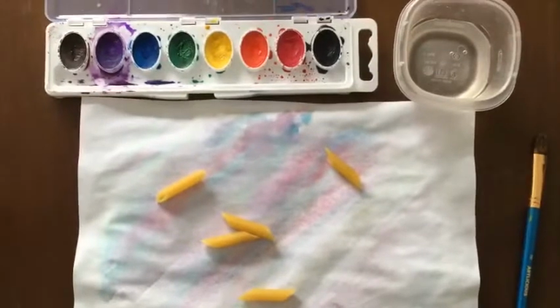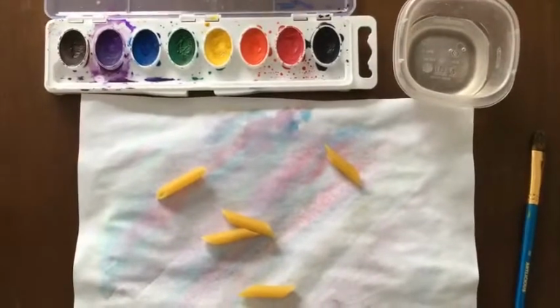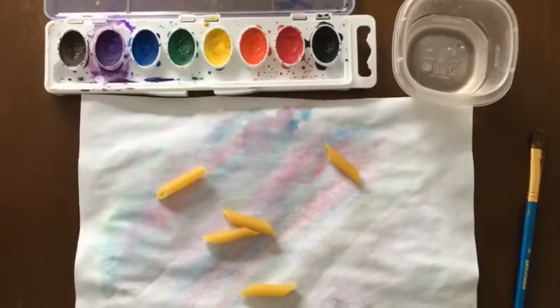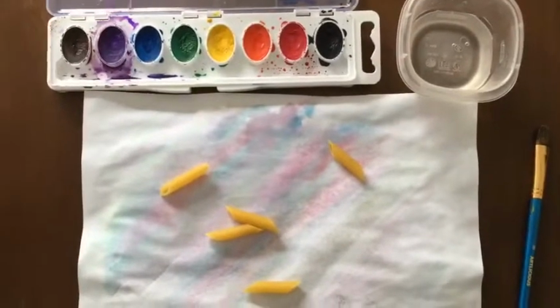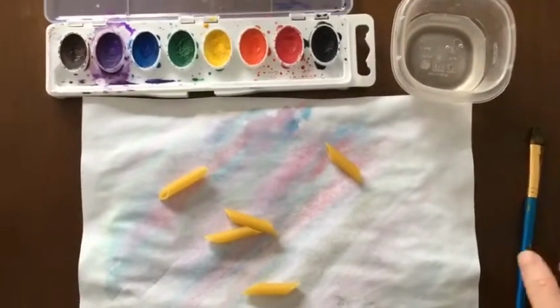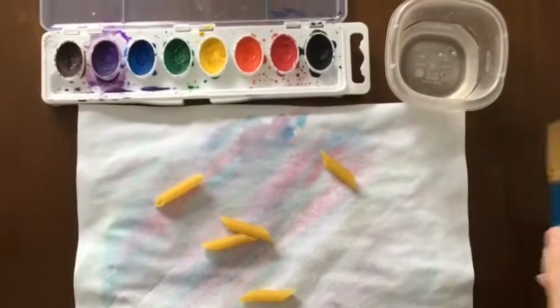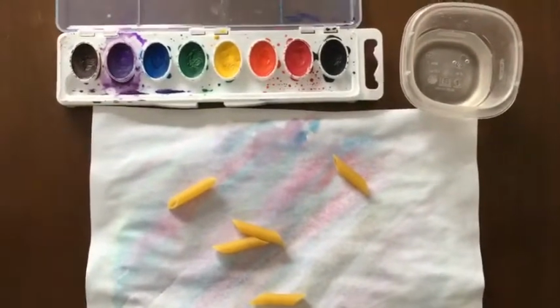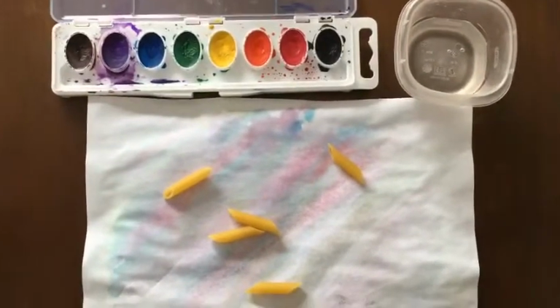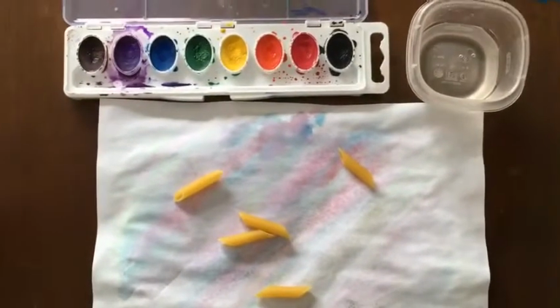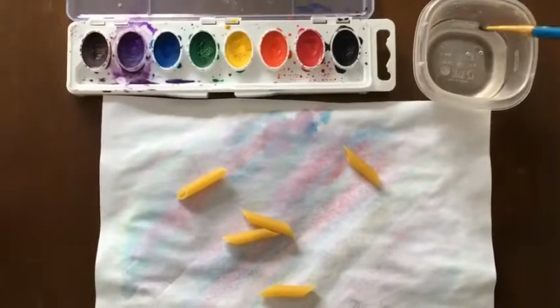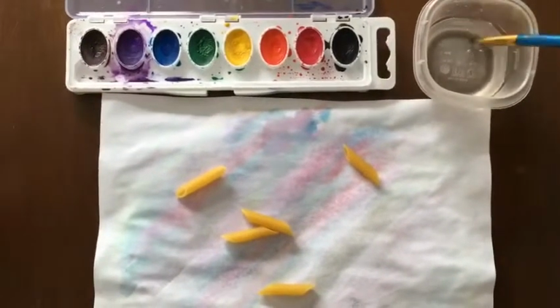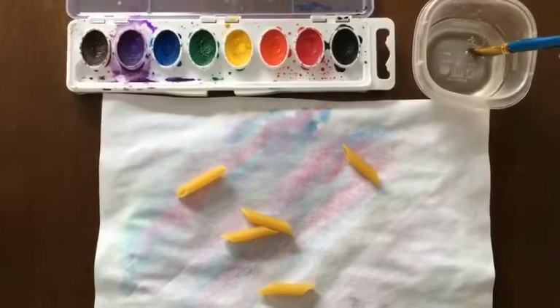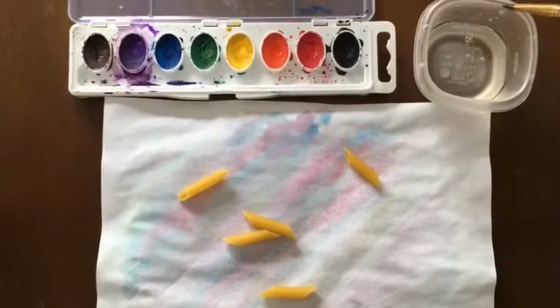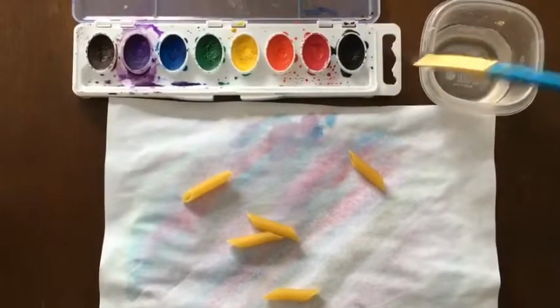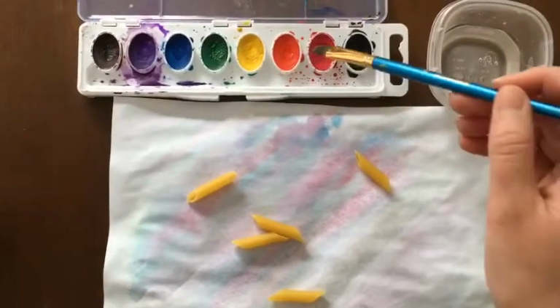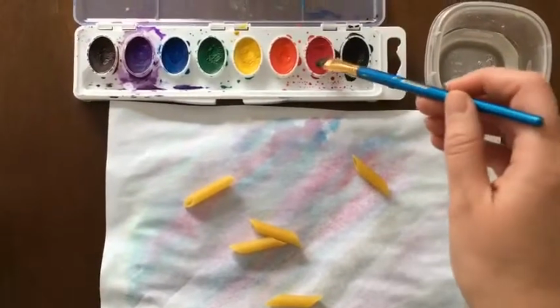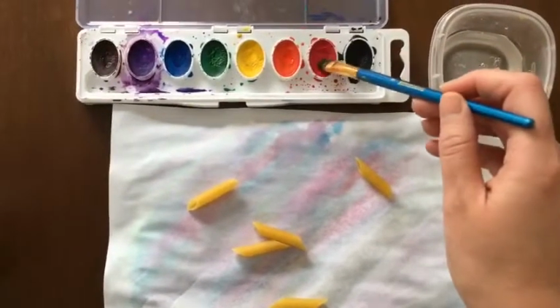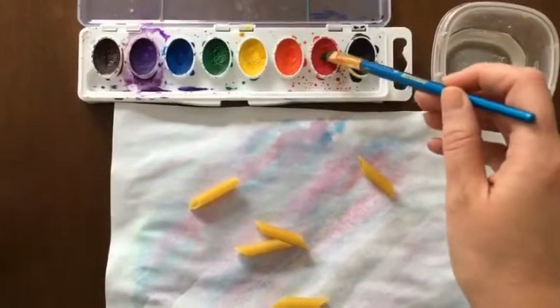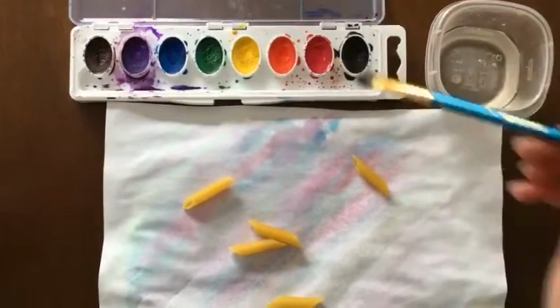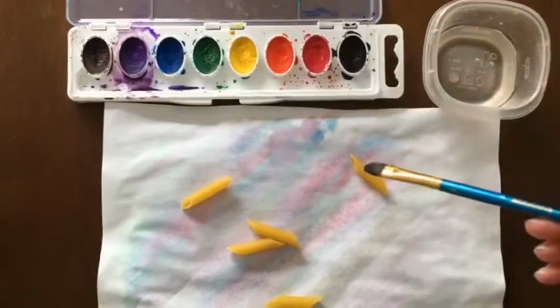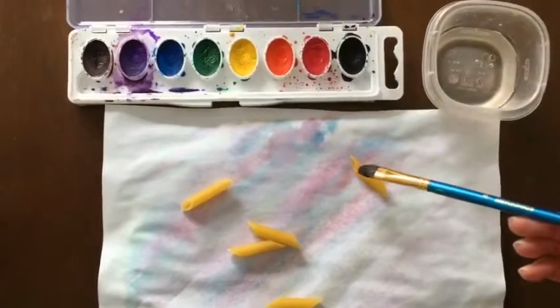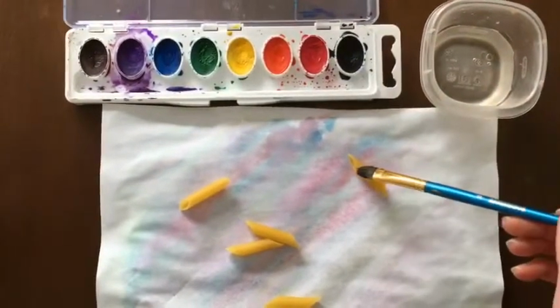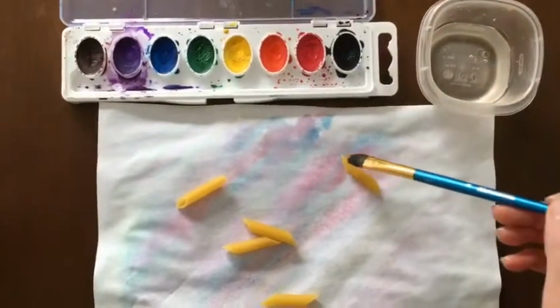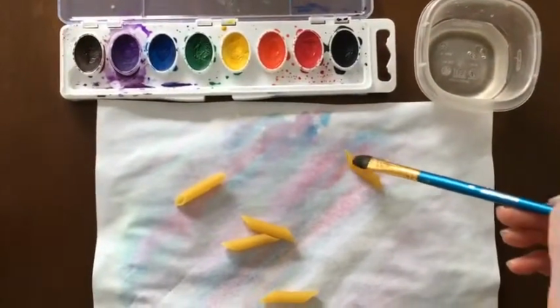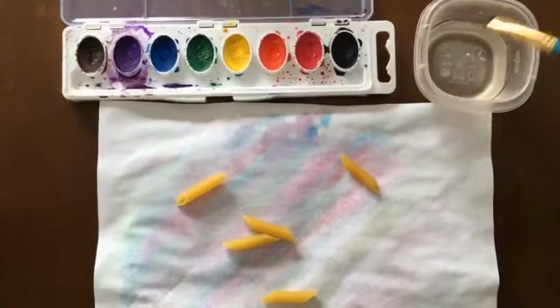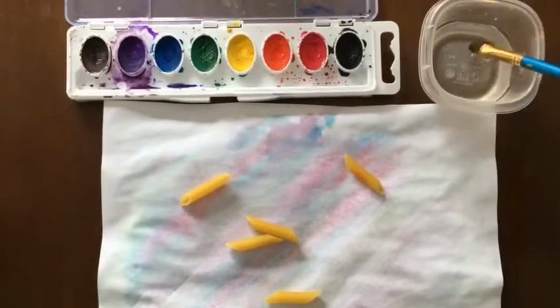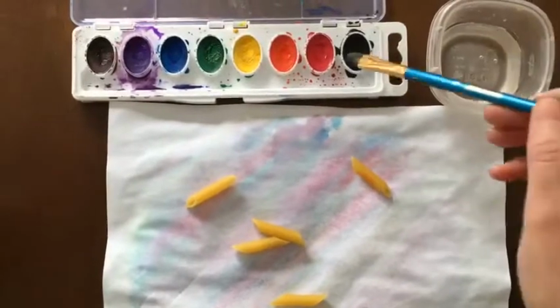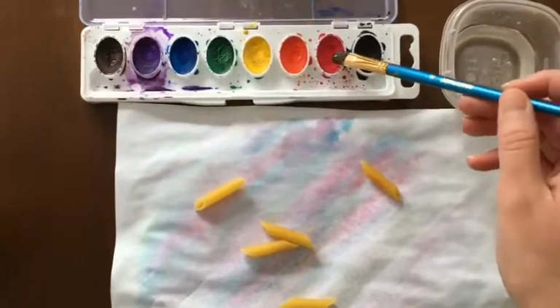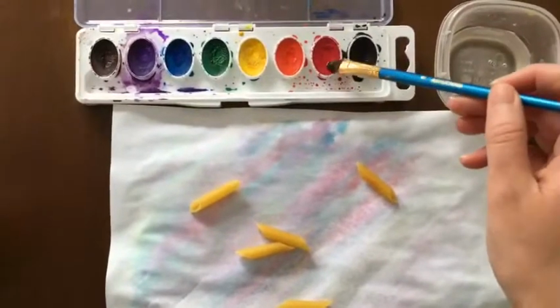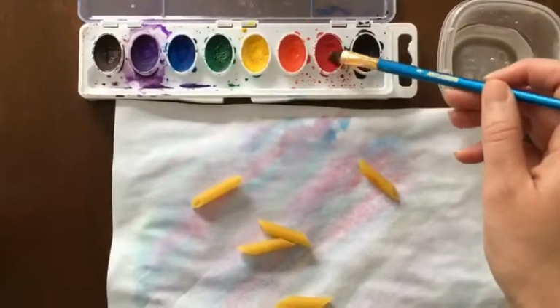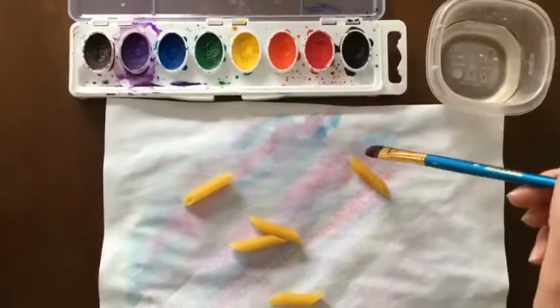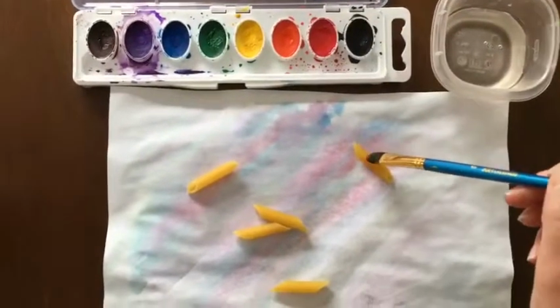Begin by painting the pasta with a variety of colors. As you're working, talk about how you are painting the pasta, how many you'll paint, and which colors you will use.